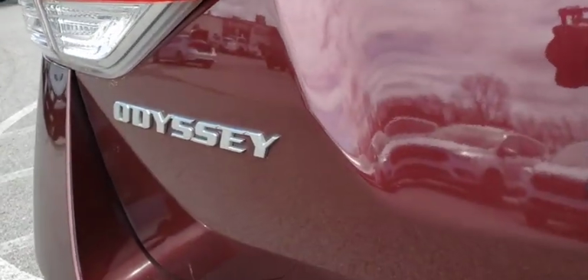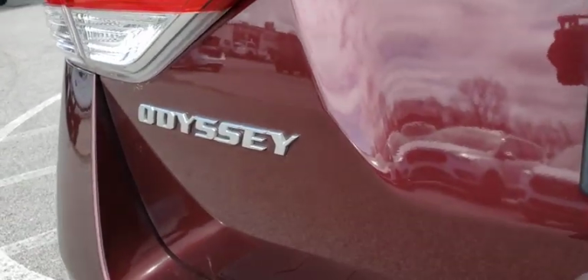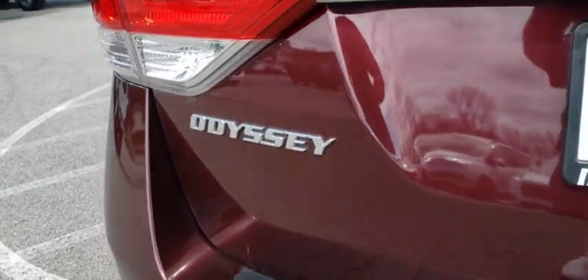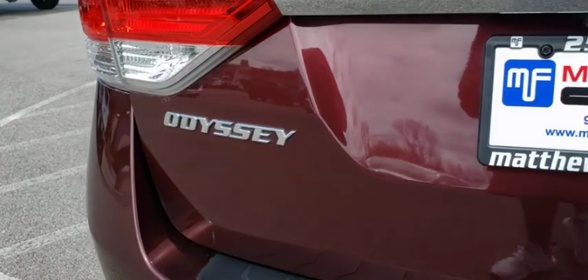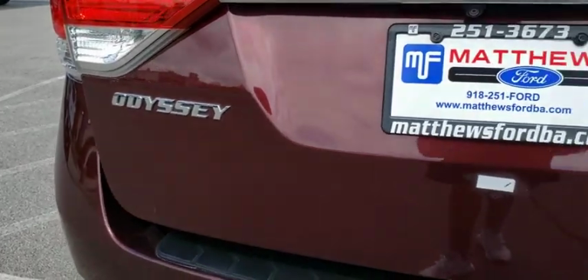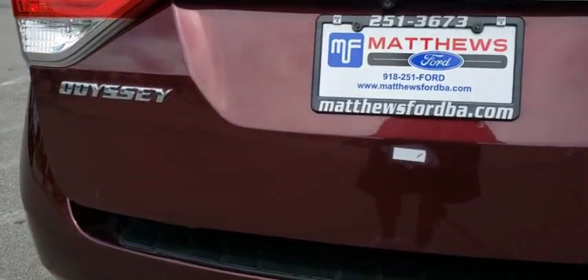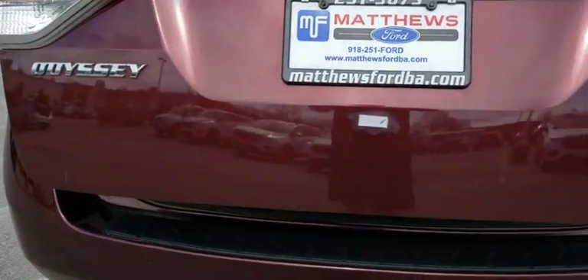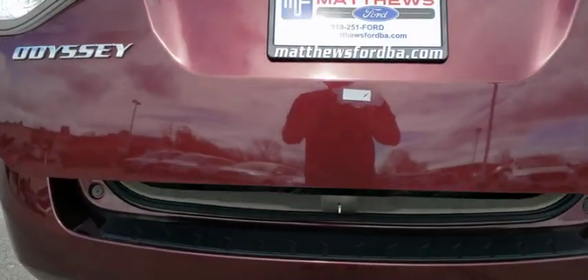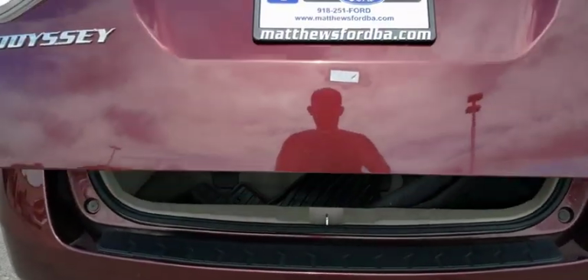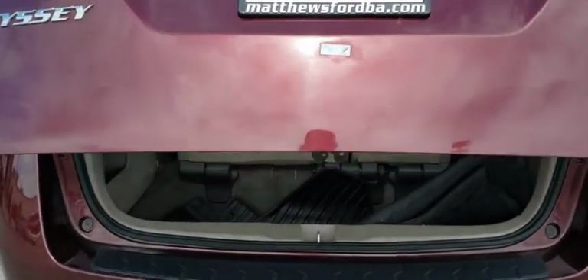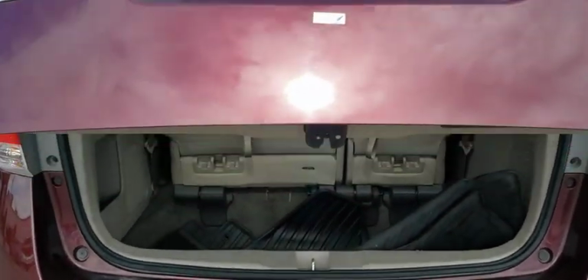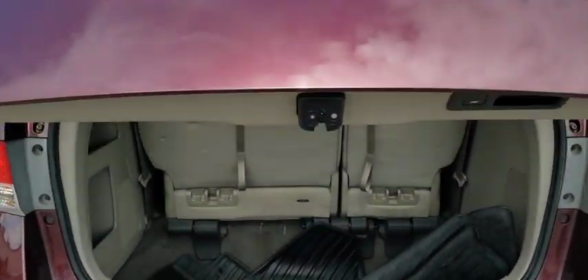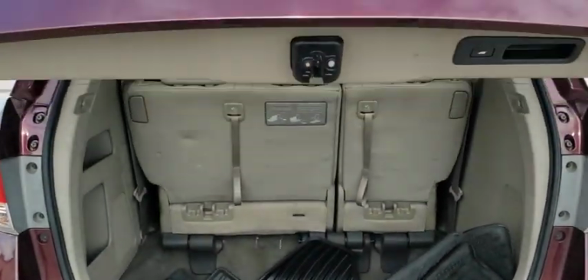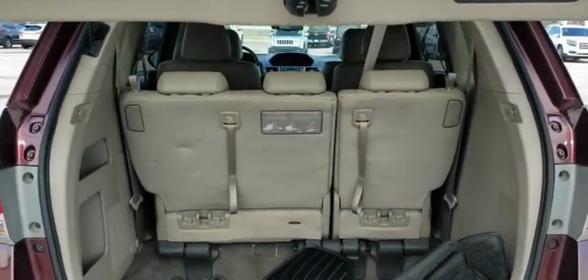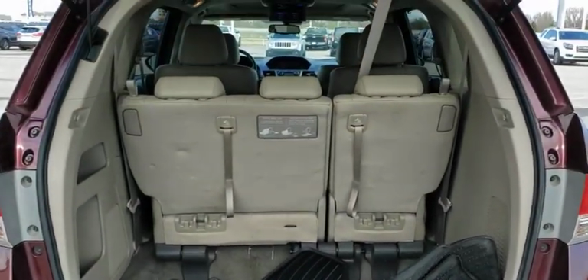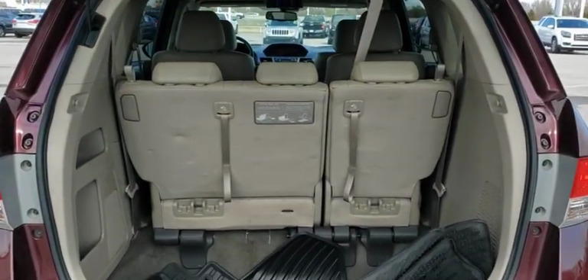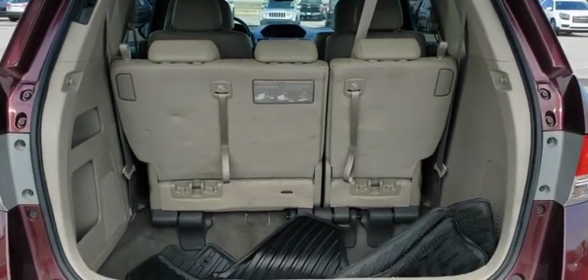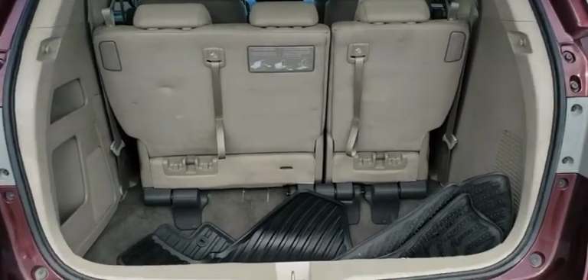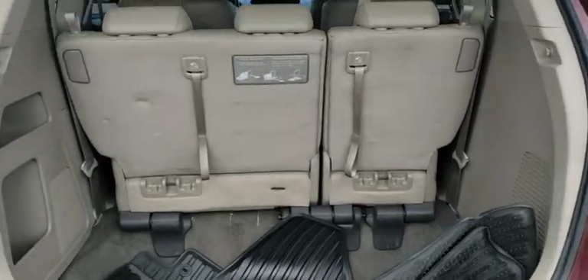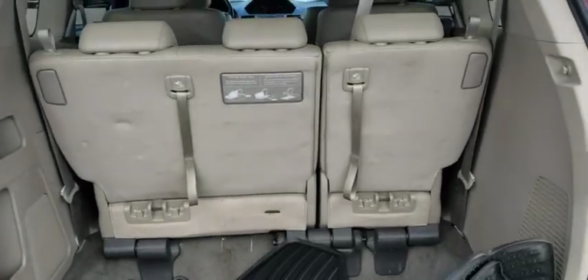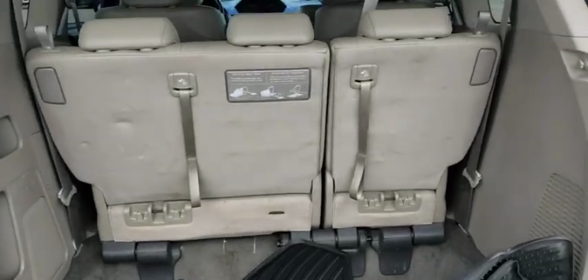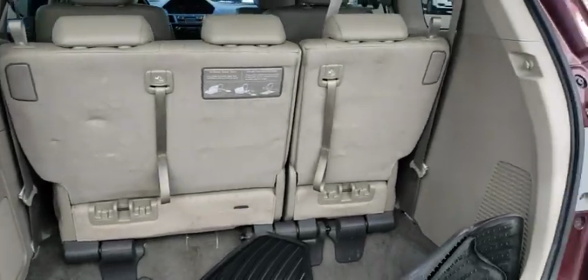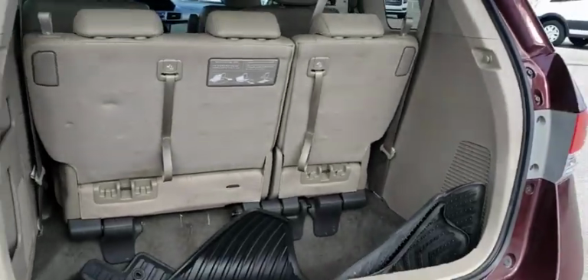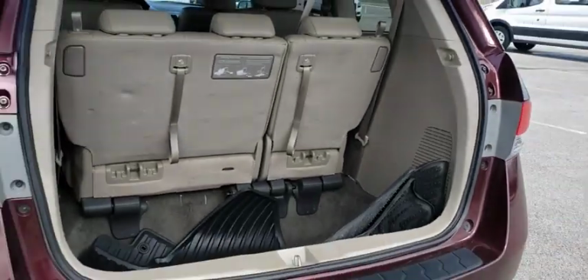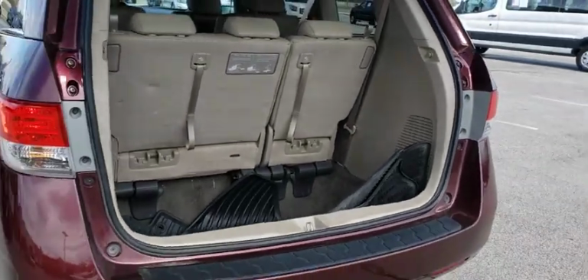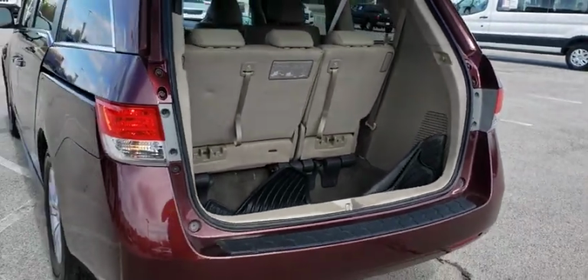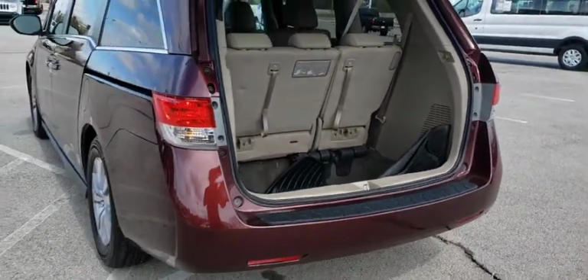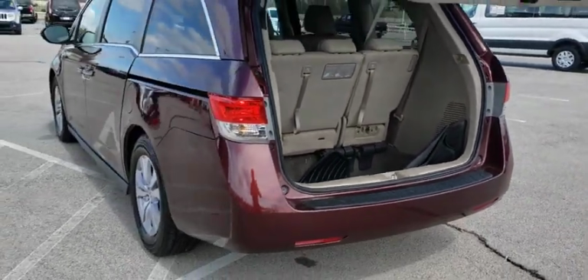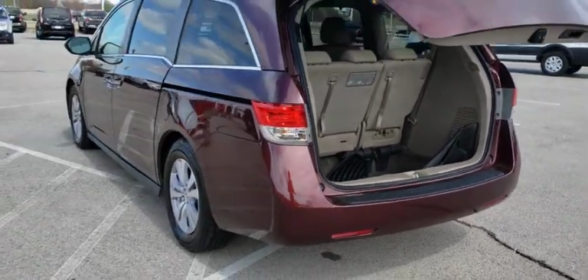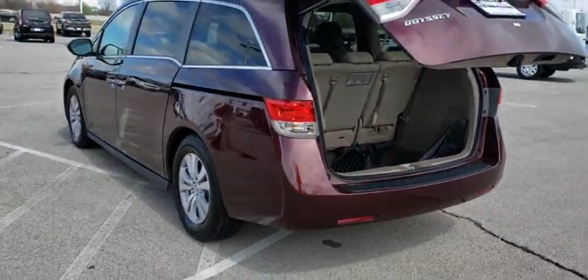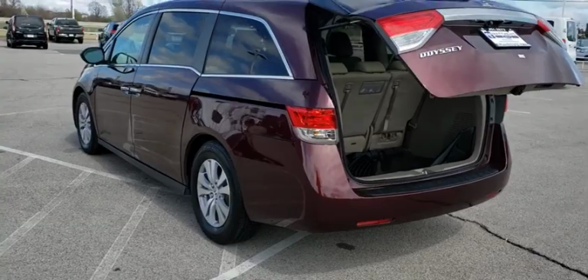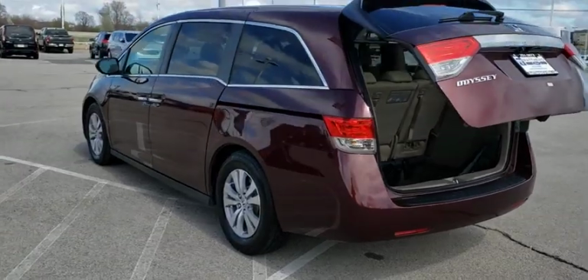Power steering, adjustable steering wheel, four wheel disc brakes, floor mats, auto dimming rear view mirror, aluminum wheels, hard disc drive media storage, cruise control, front wheel drive, rear defrost.